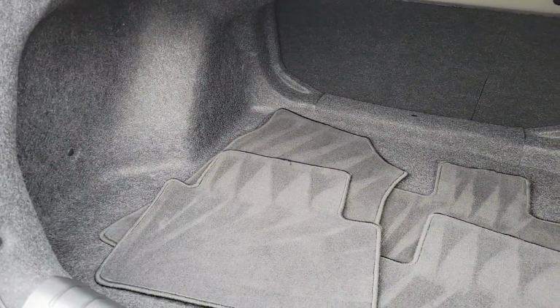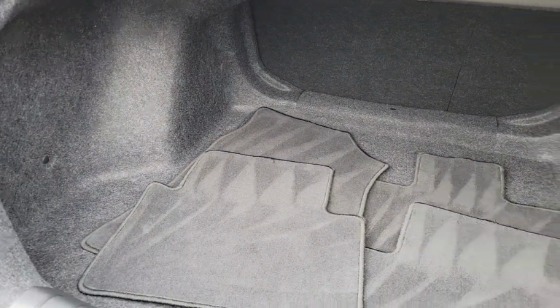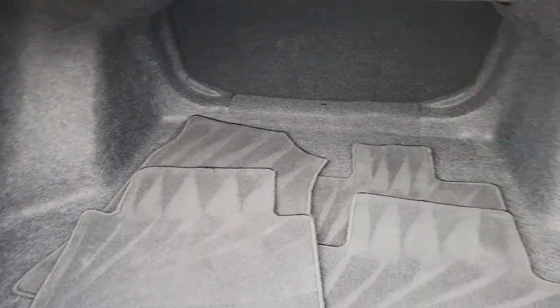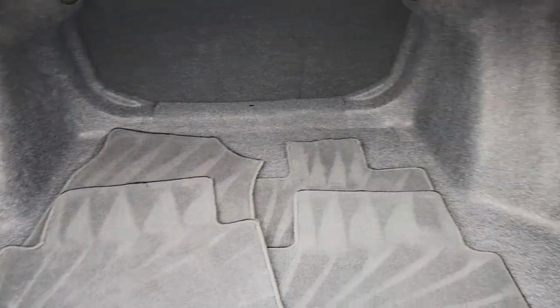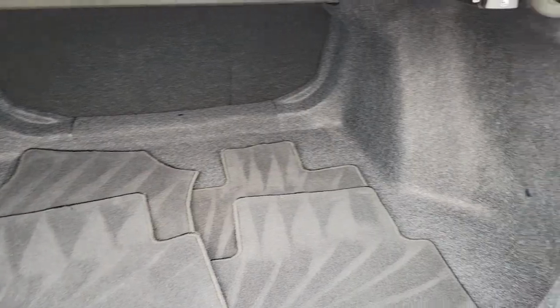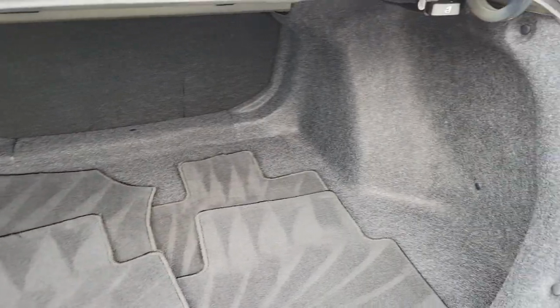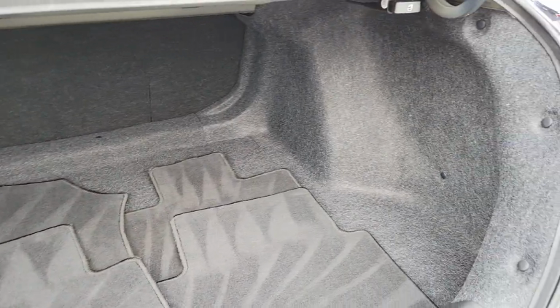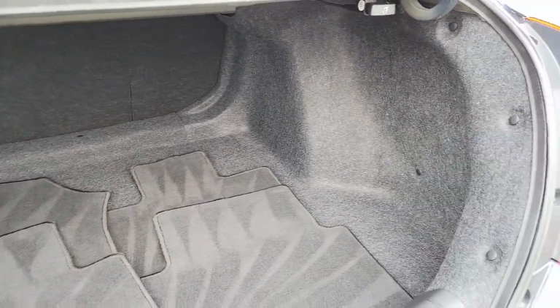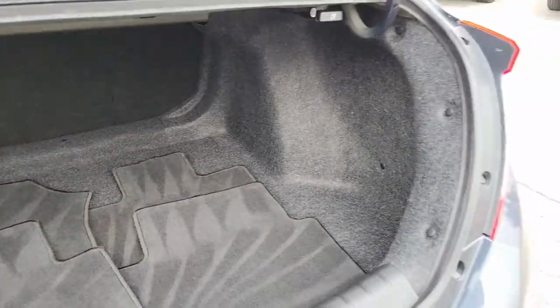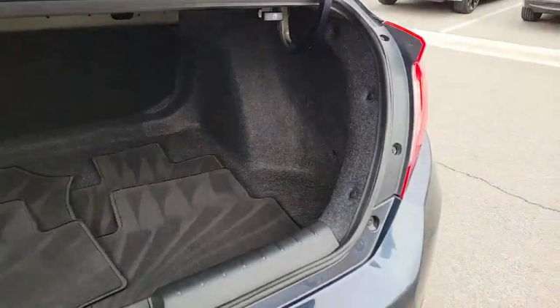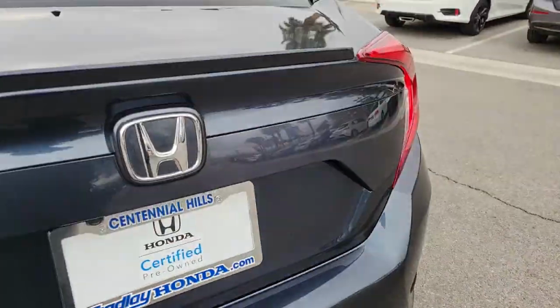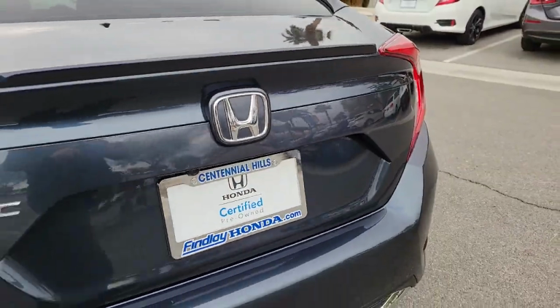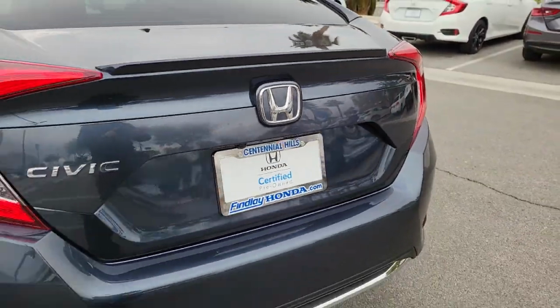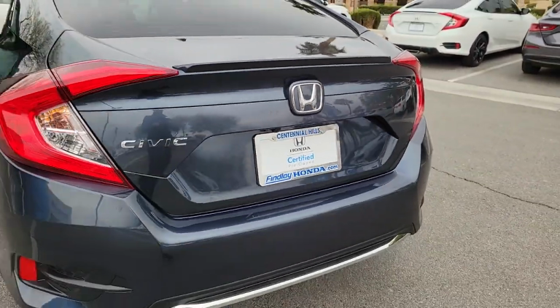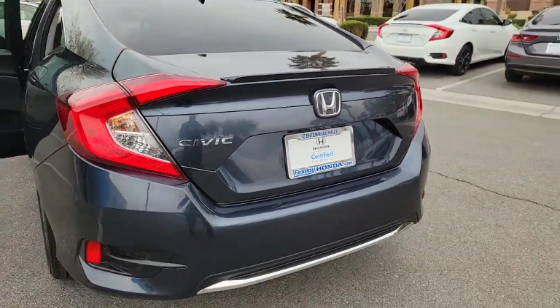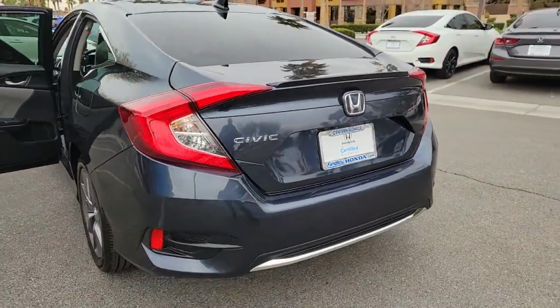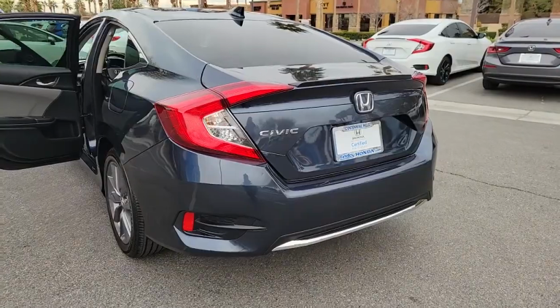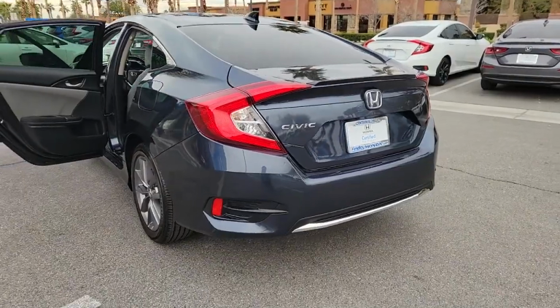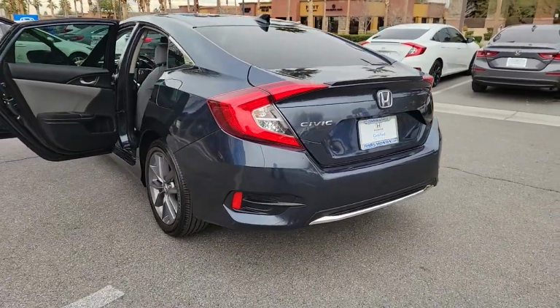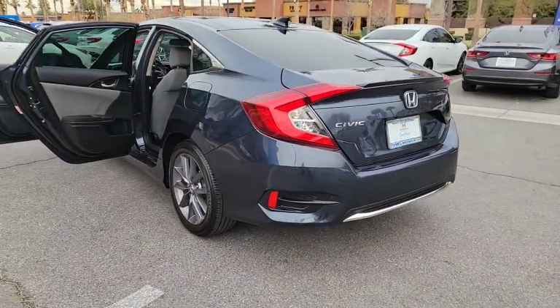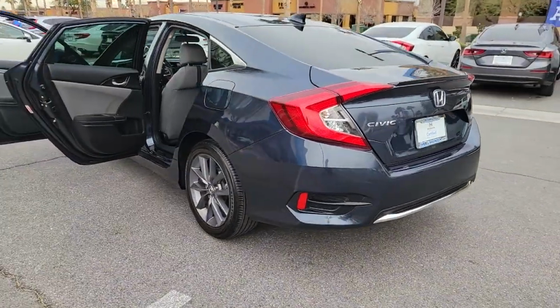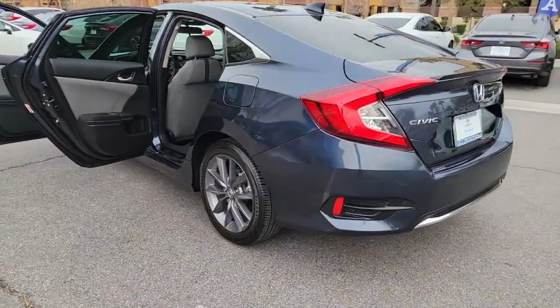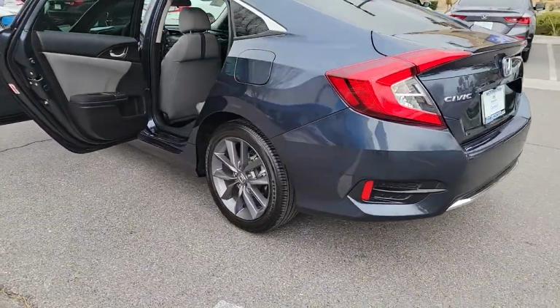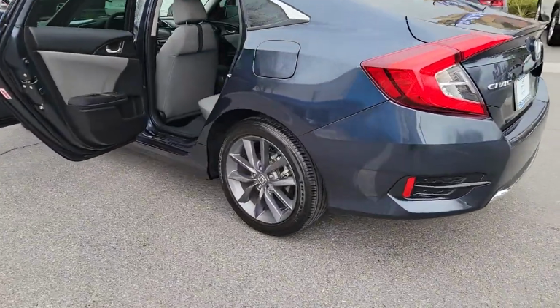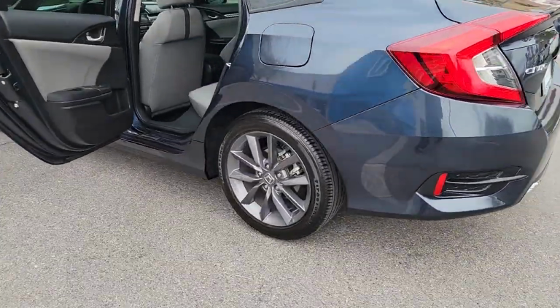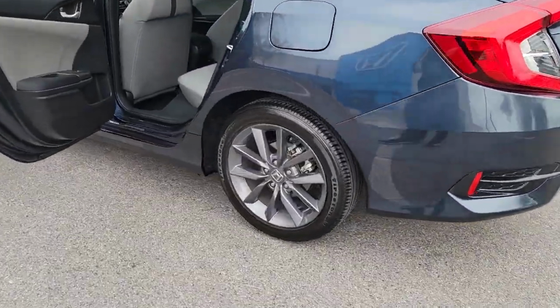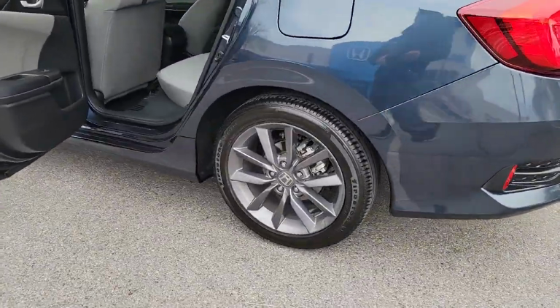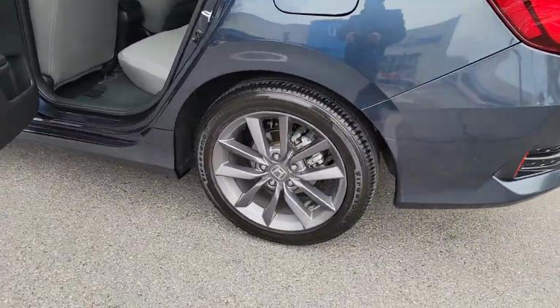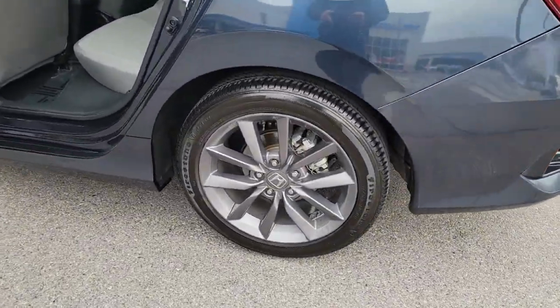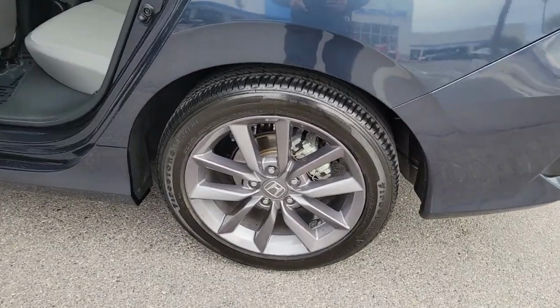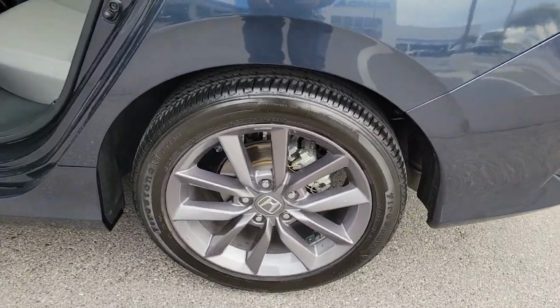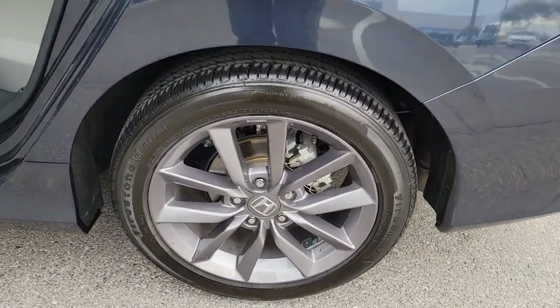Sun/moonroof, keyless entry, satellite radio, backup camera, heated mirrors, adaptive cruise control, lane-keeping assist, fog lamps, steering wheel audio controls, alarm.